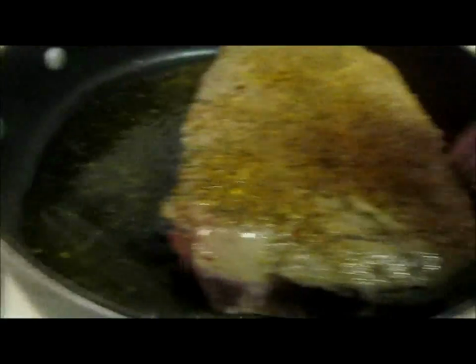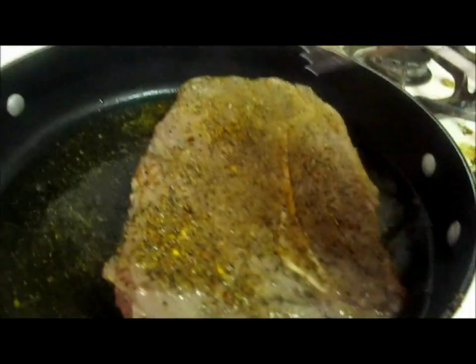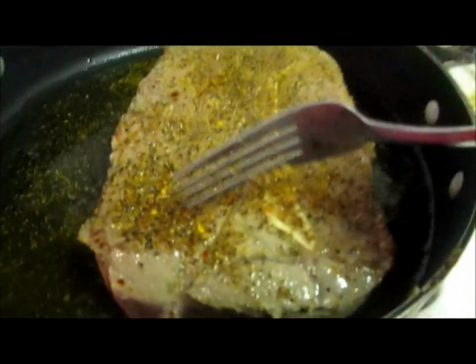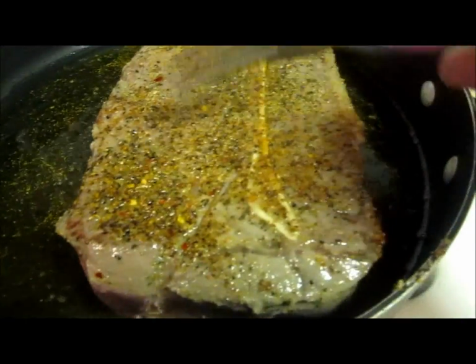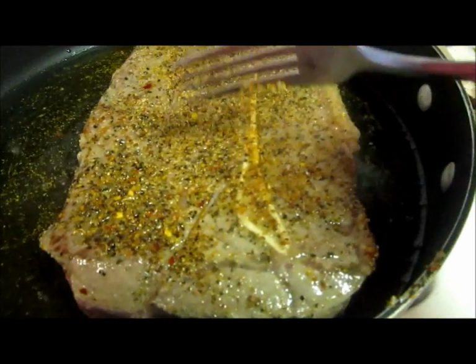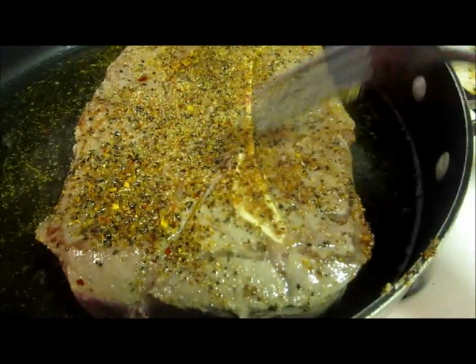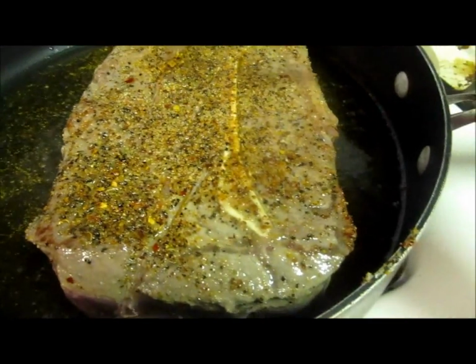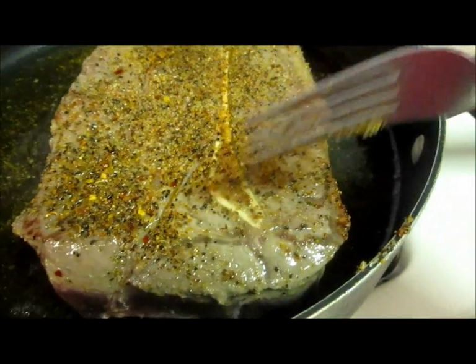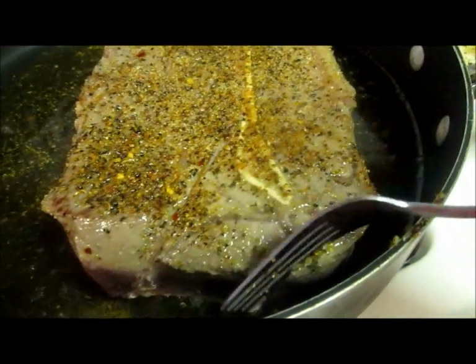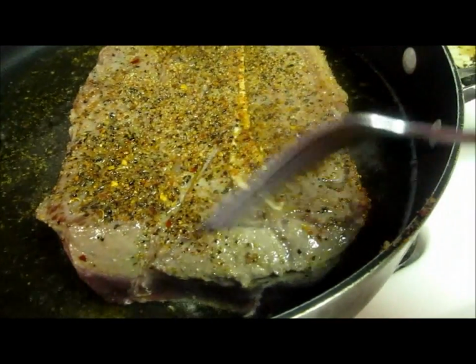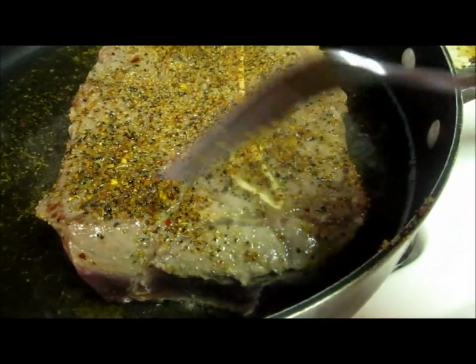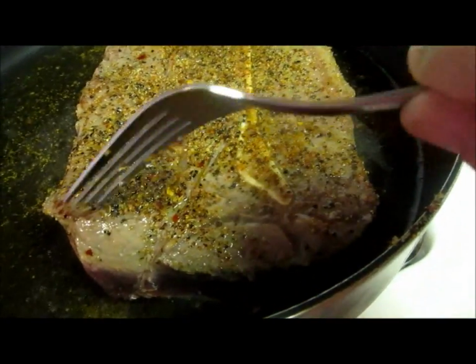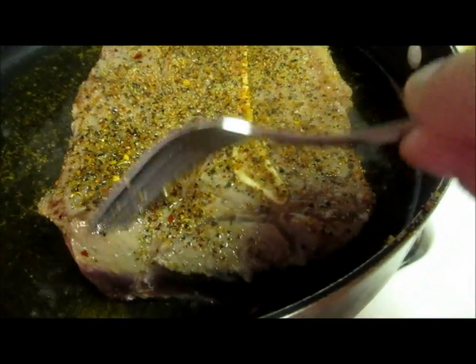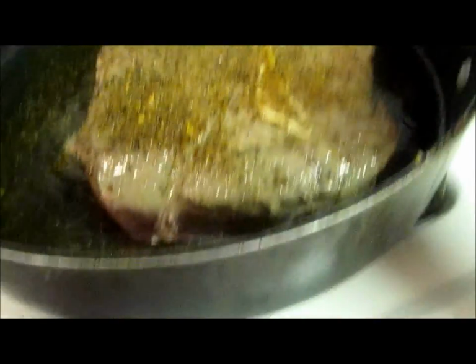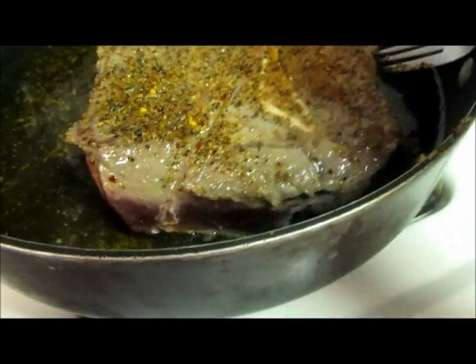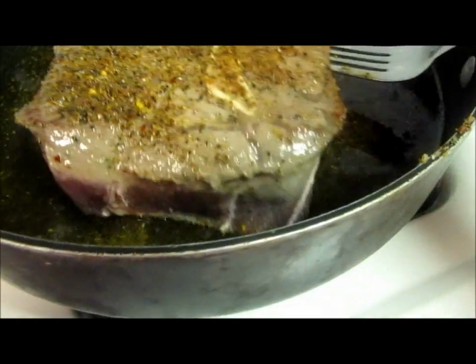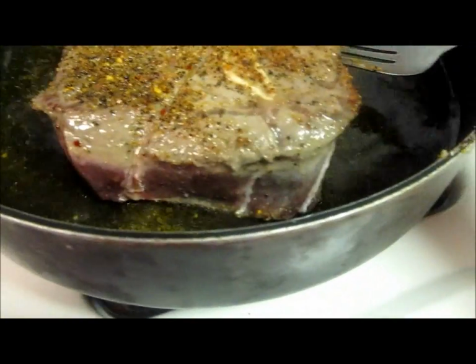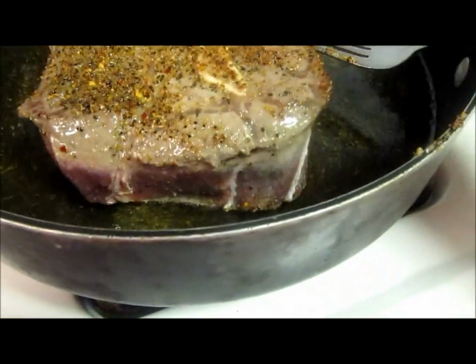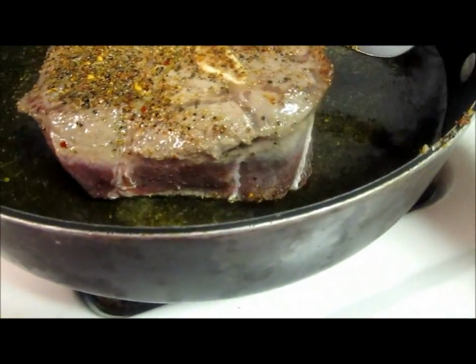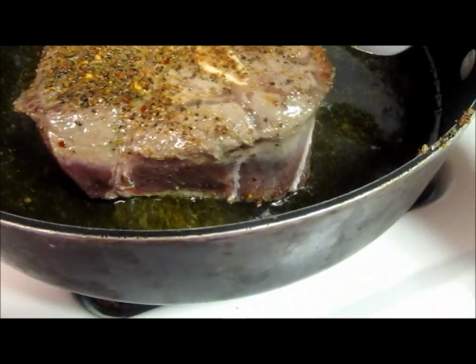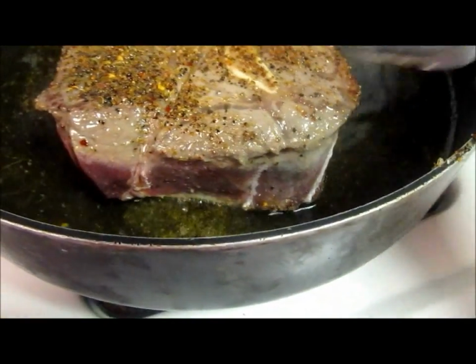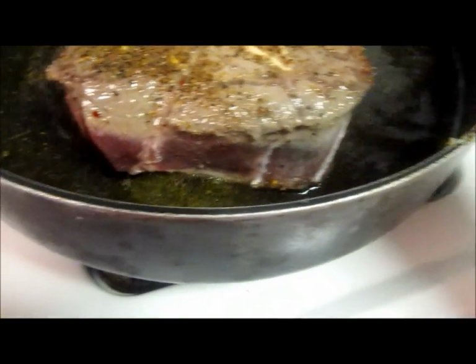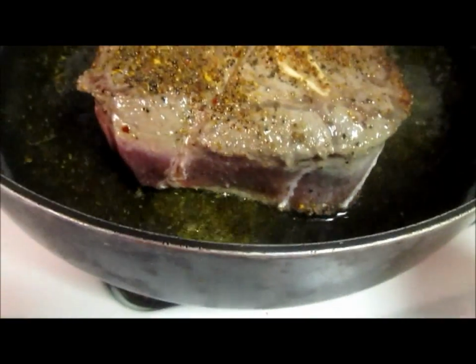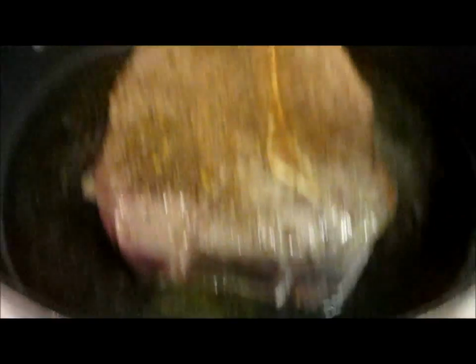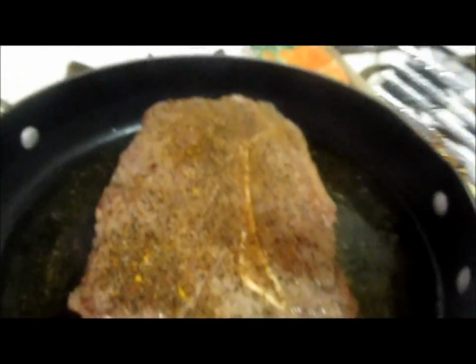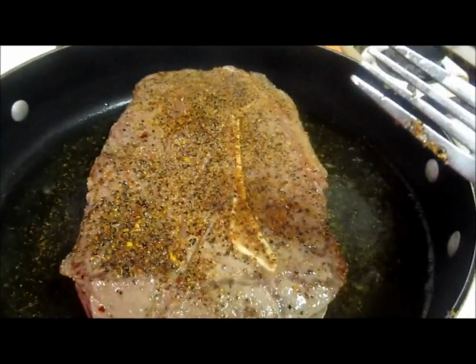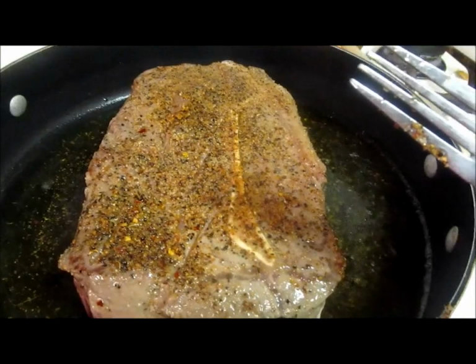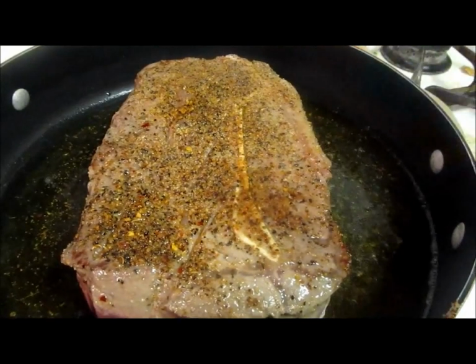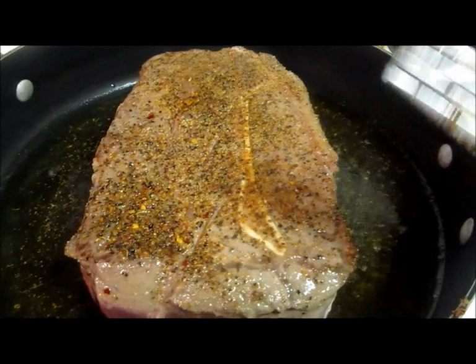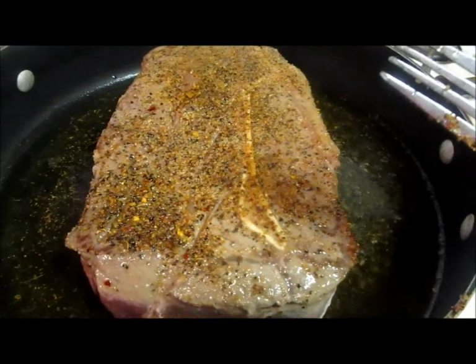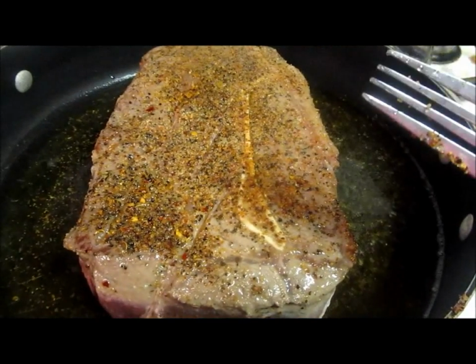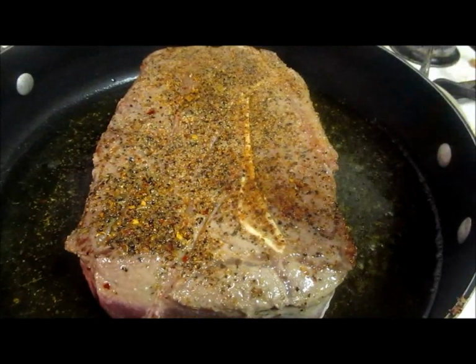This is just a little crusty — that's all. You're searing it. What the purpose is, to be honest with you, I don't know, because this is the way my mom used to do it, and this is the way I do it.